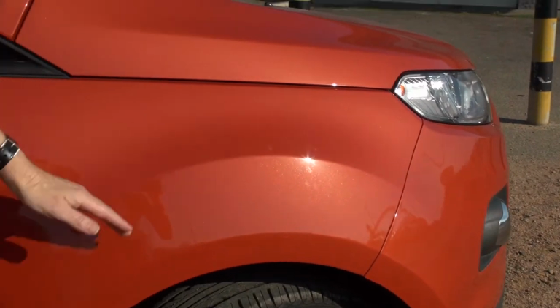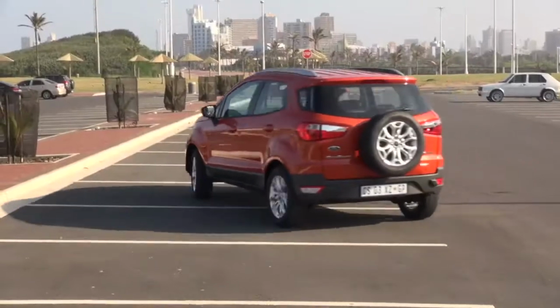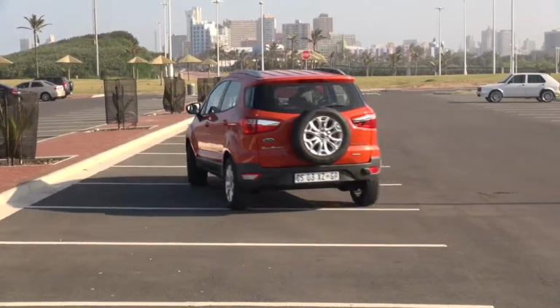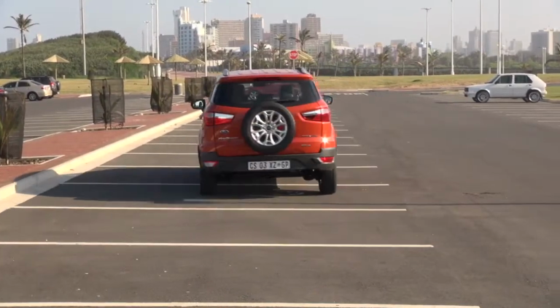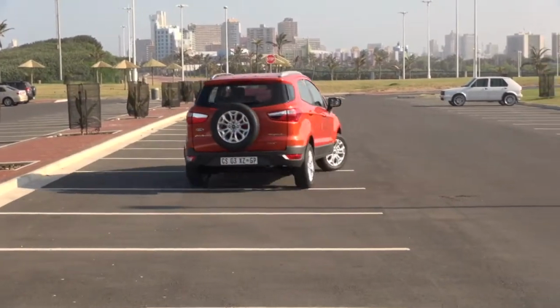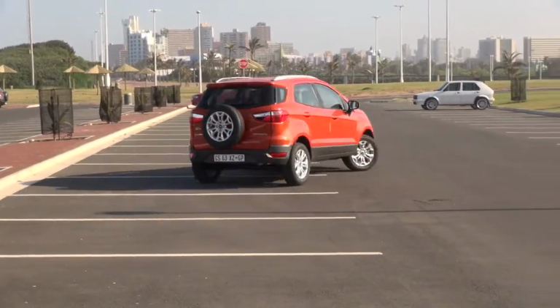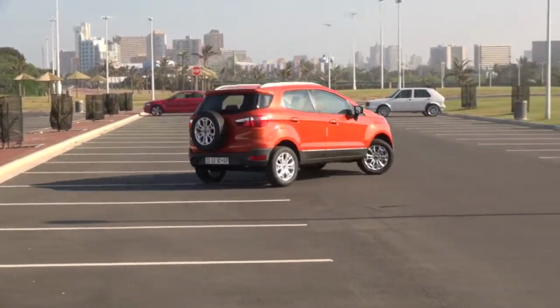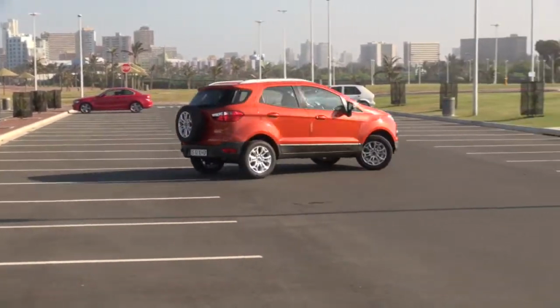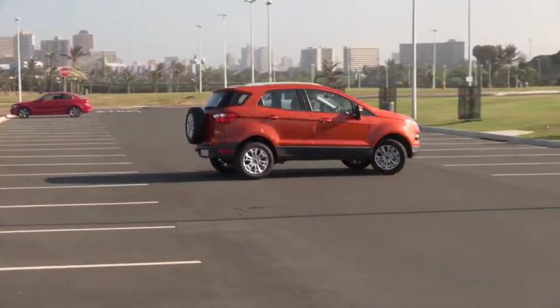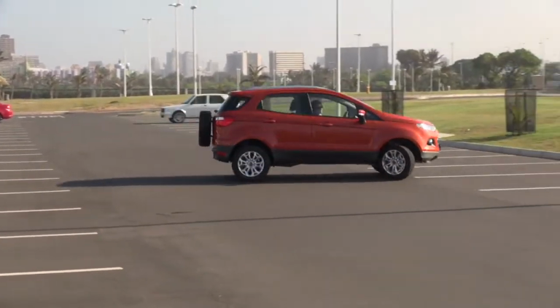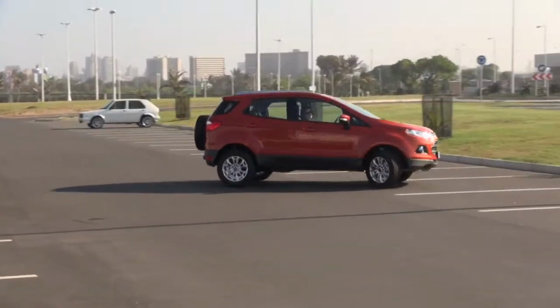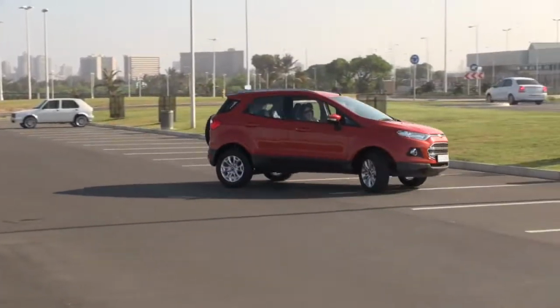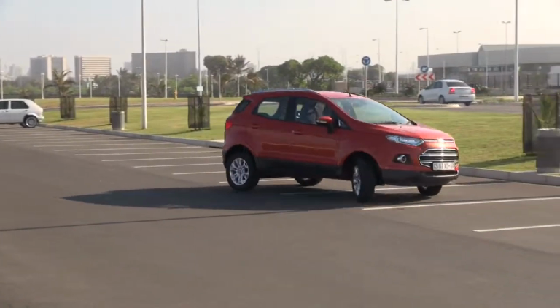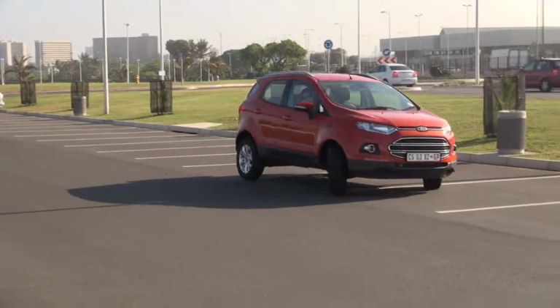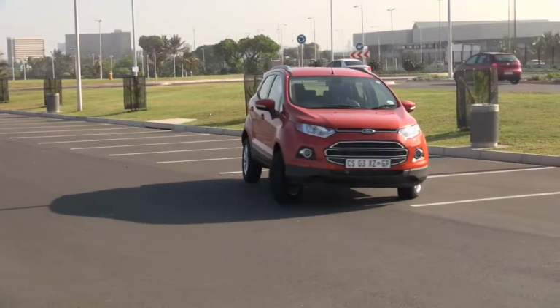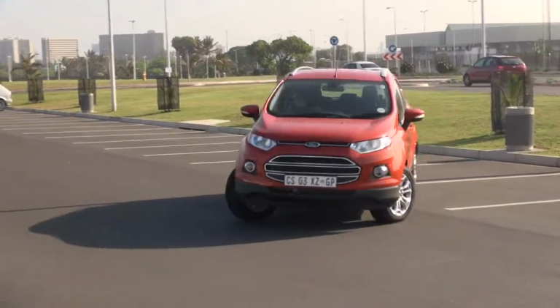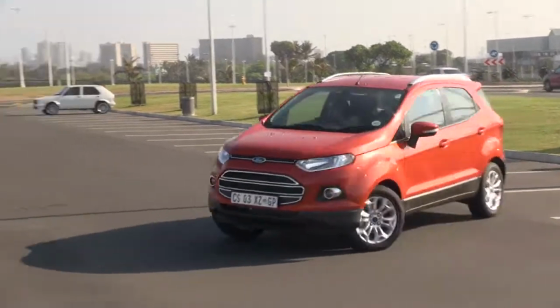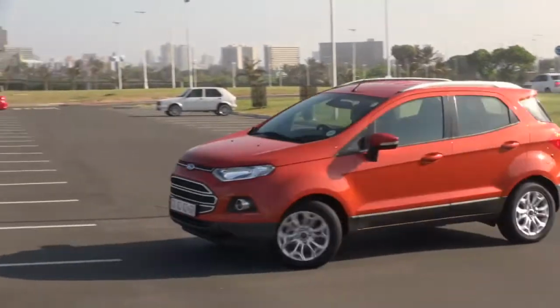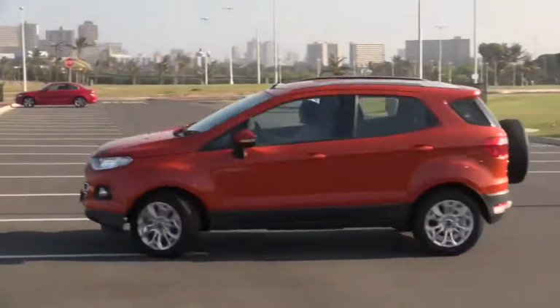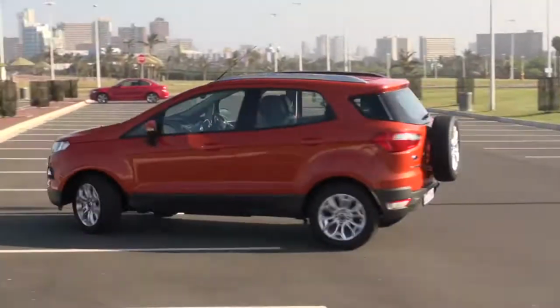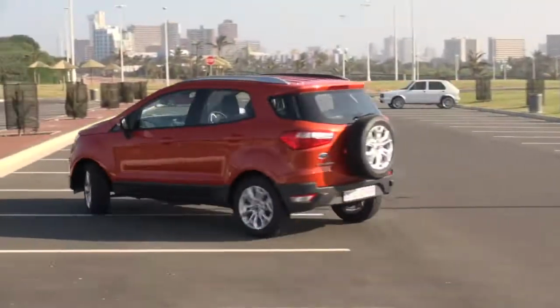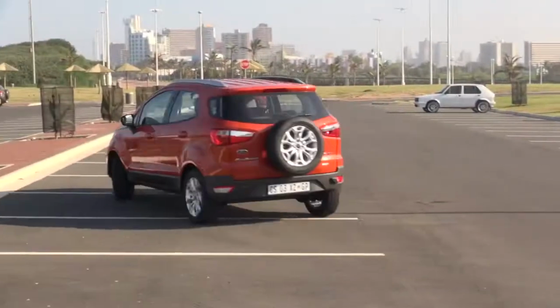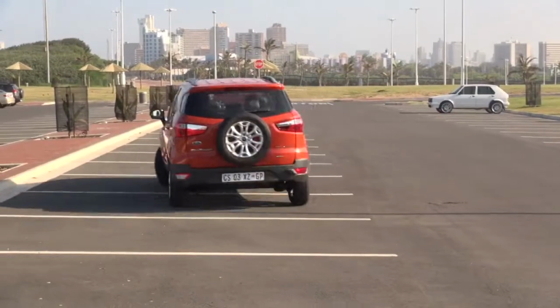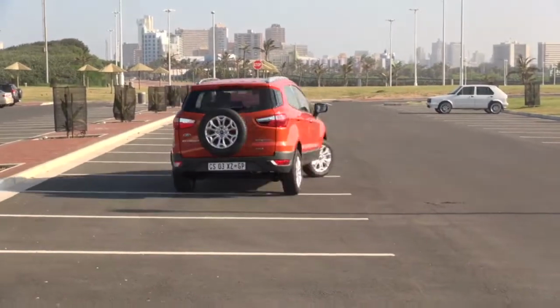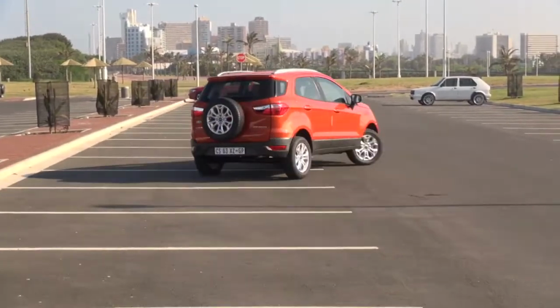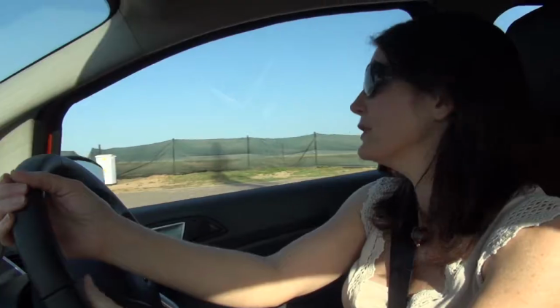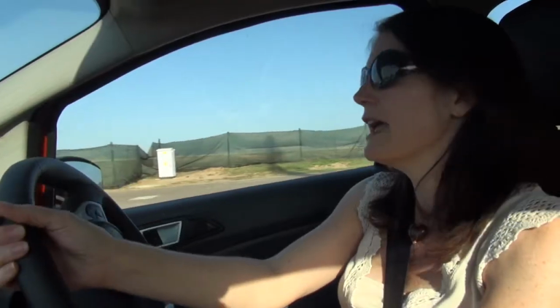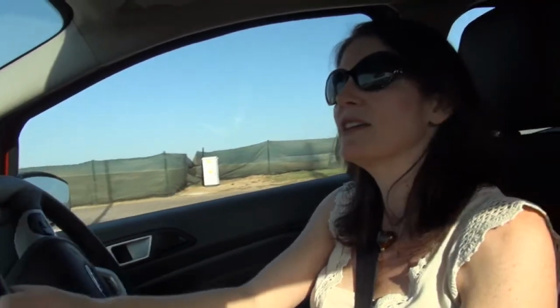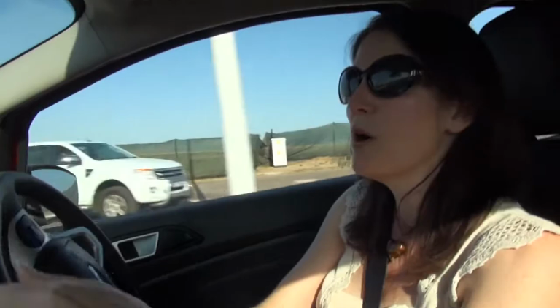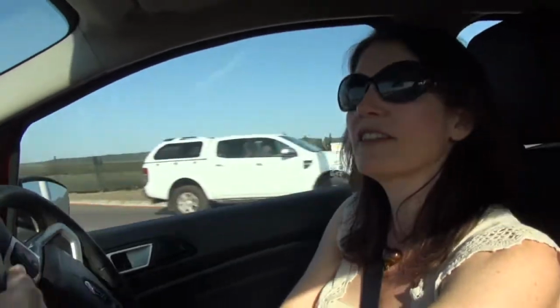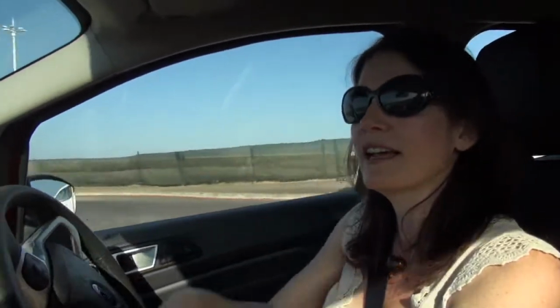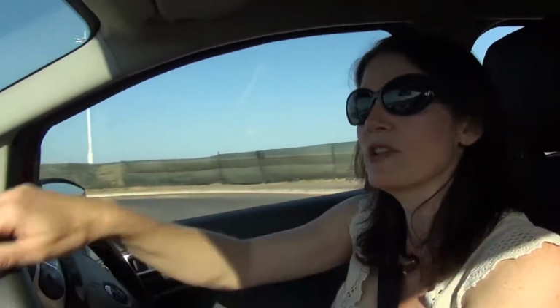It's got a really good turning circle and great electrically-assisted power steering, so despite it being an SUV, it's really nimble and it parks like a dream.